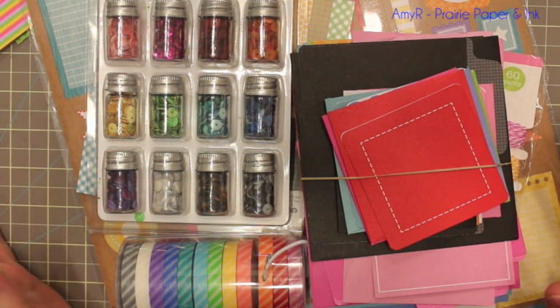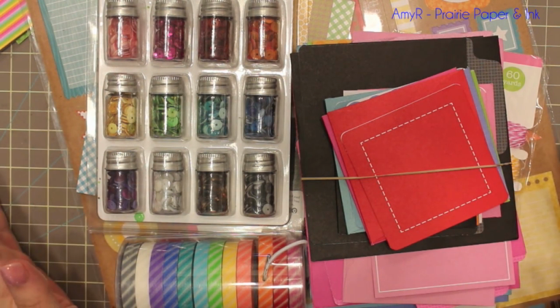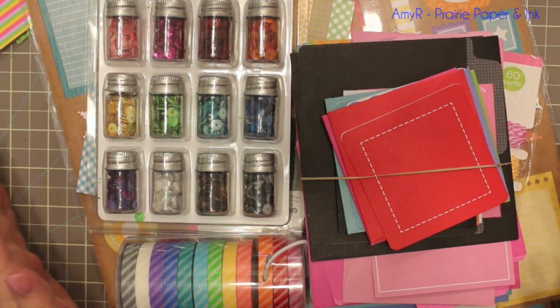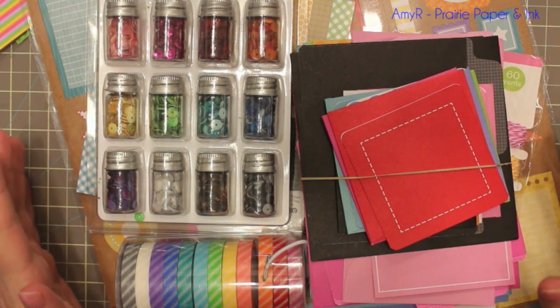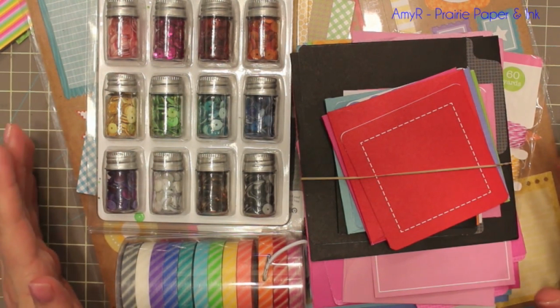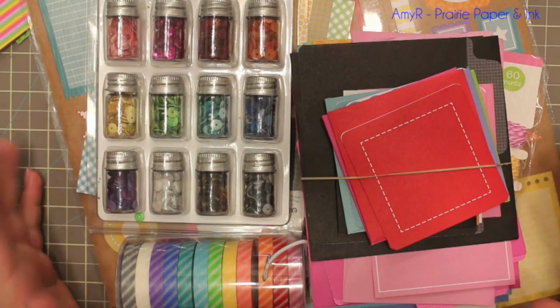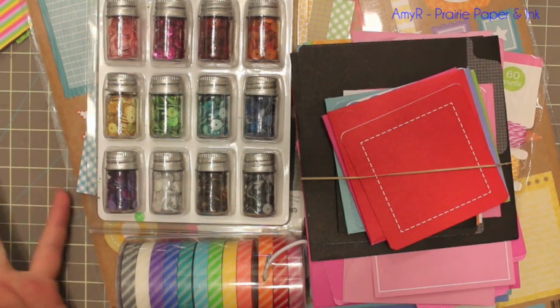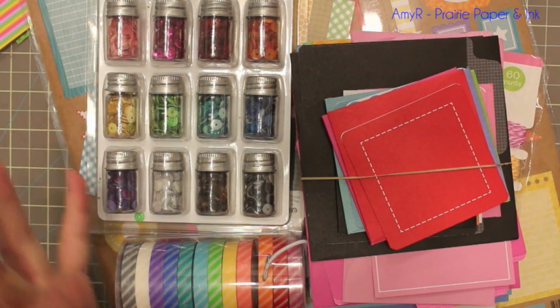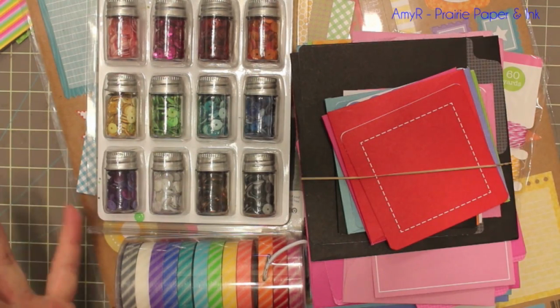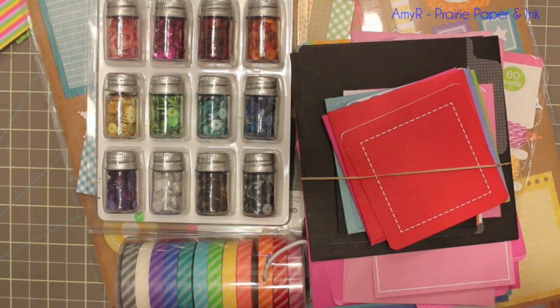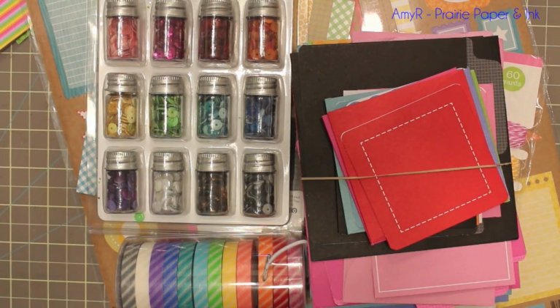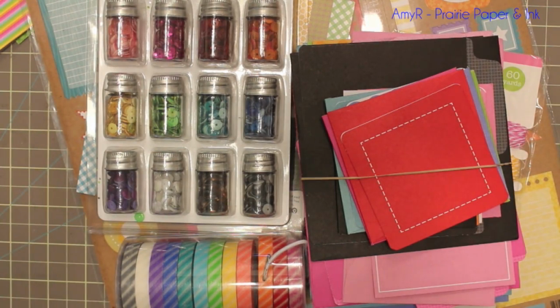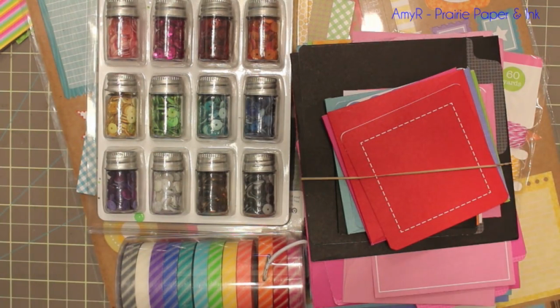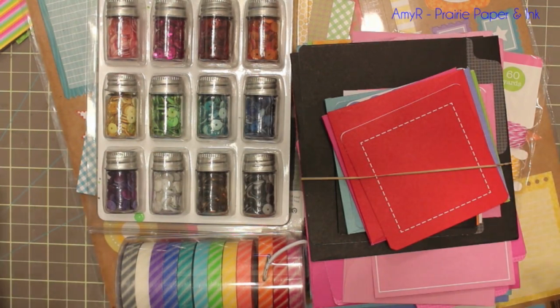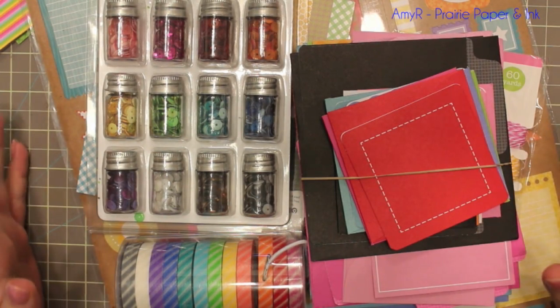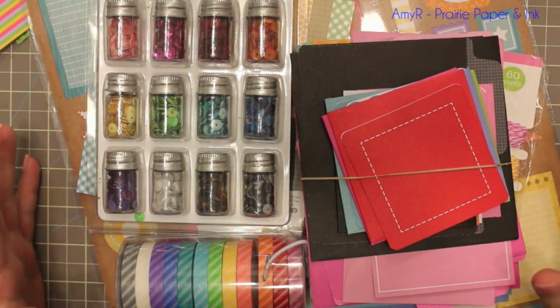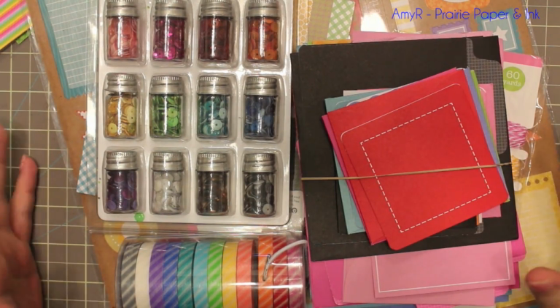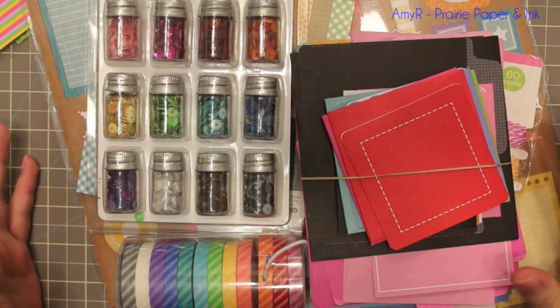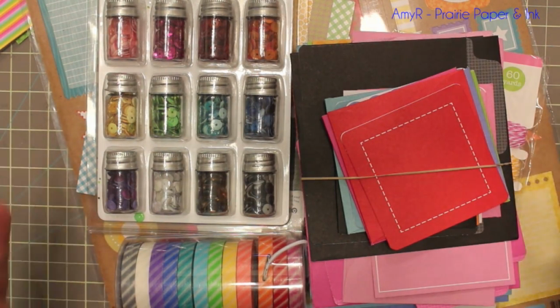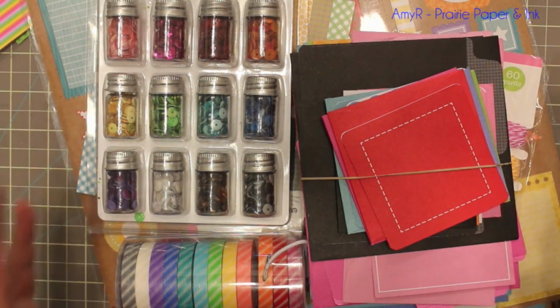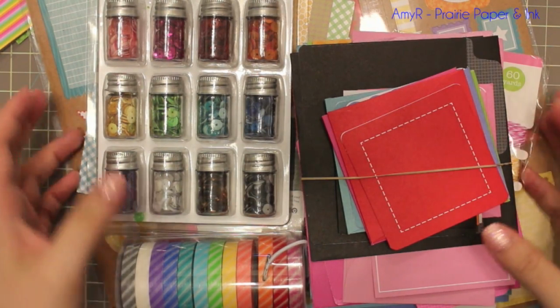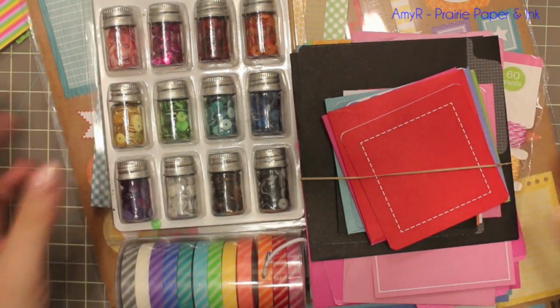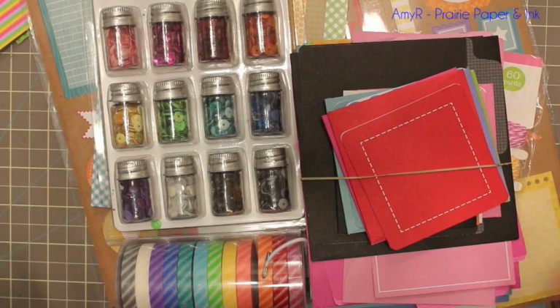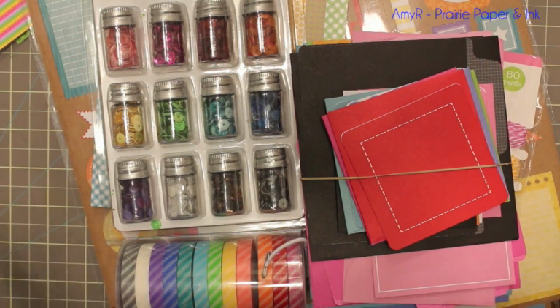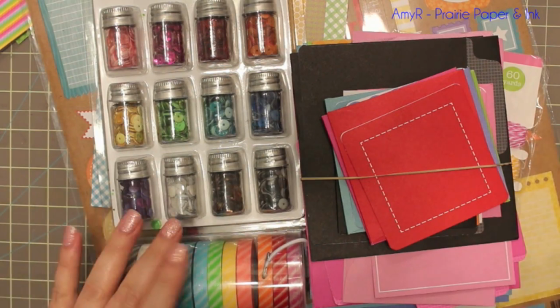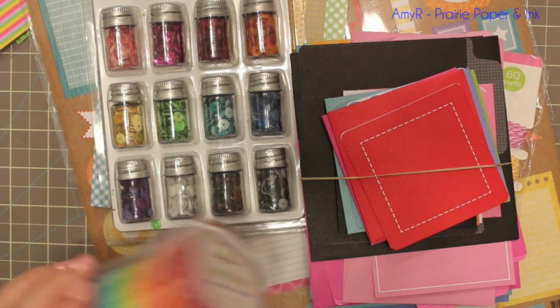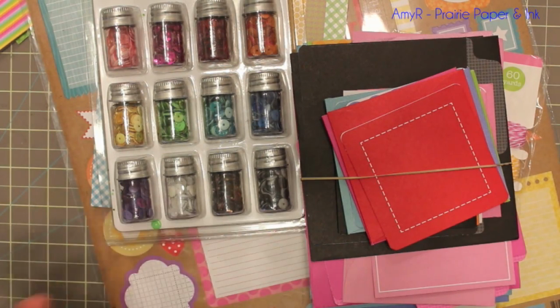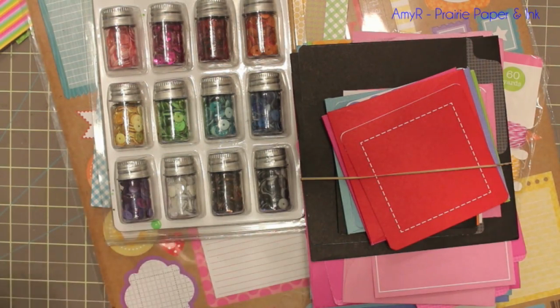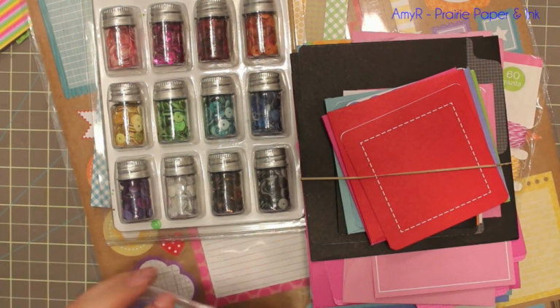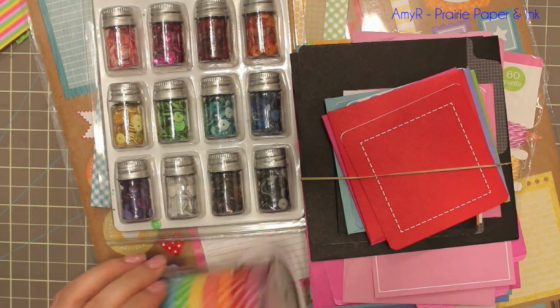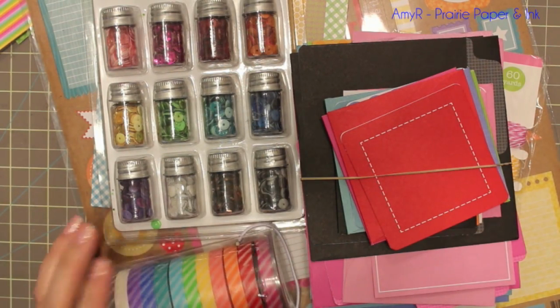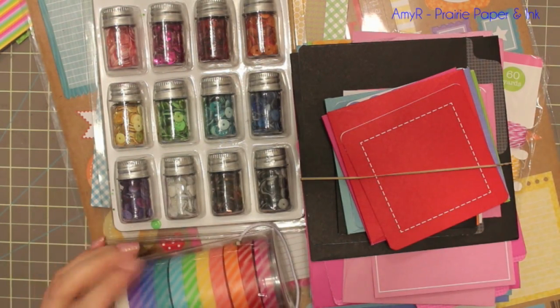My delivery guy left them sitting in a box in the snow and I could have choked him. Anyway, I thought I'd show you guys the stuff they sent me — it's kind of exciting.